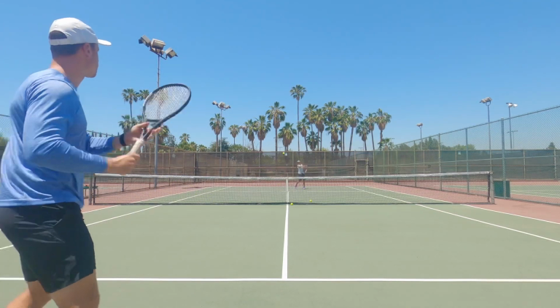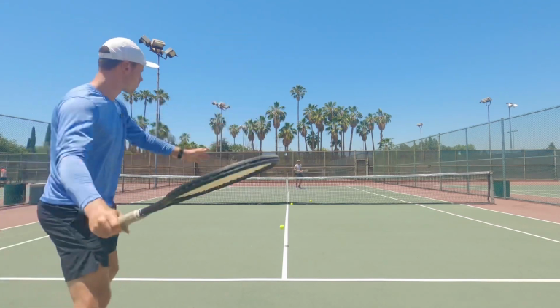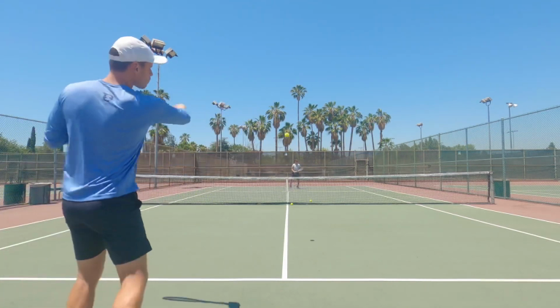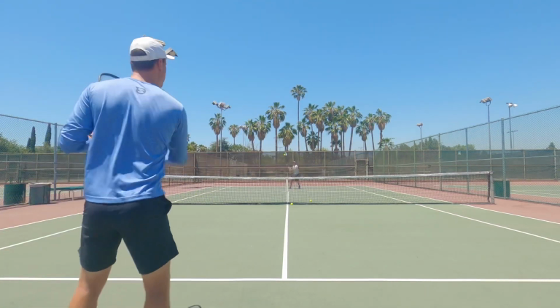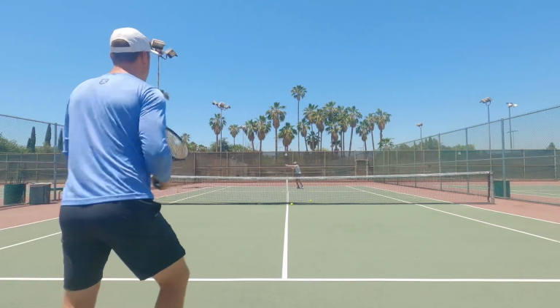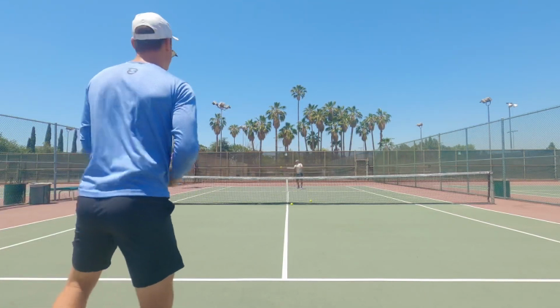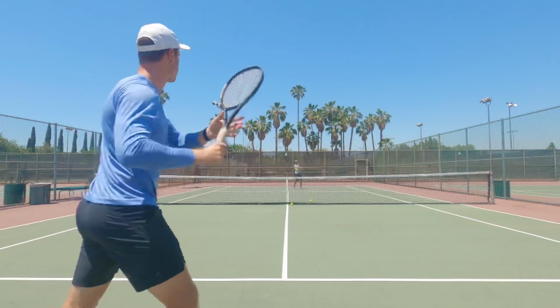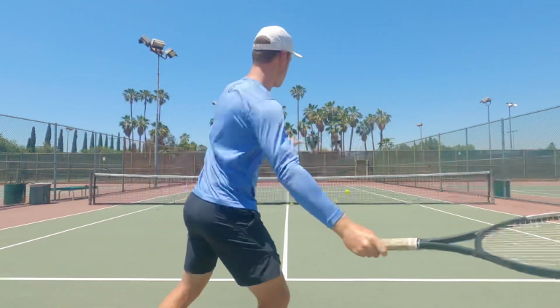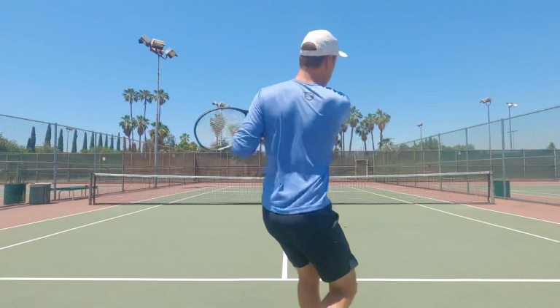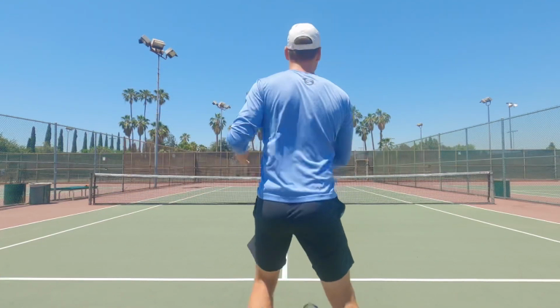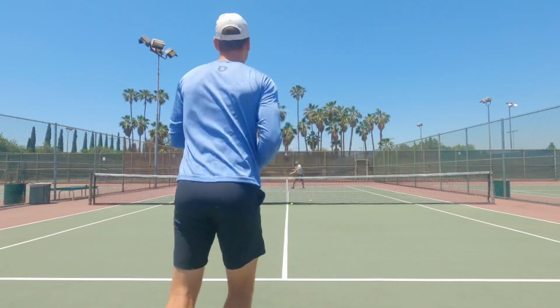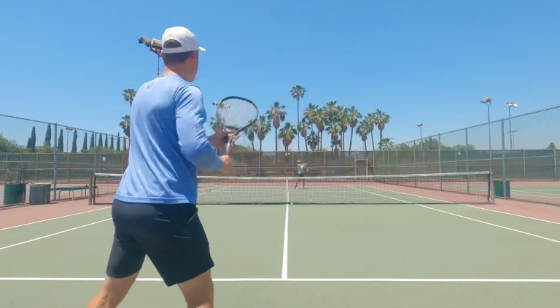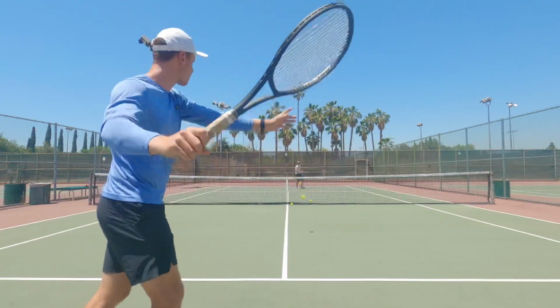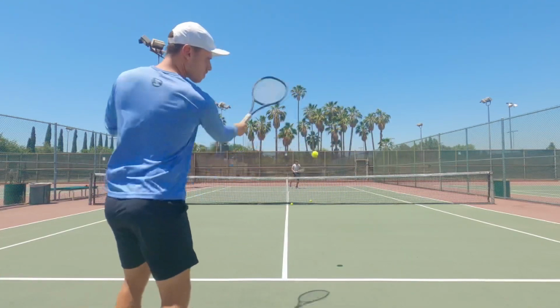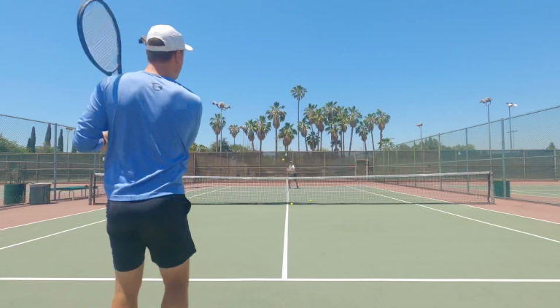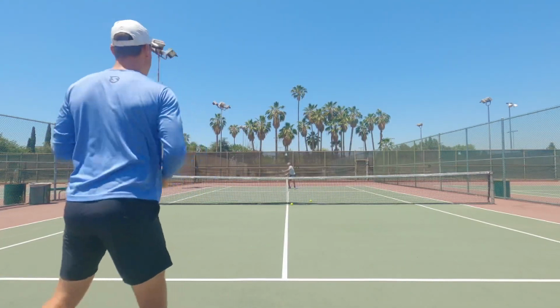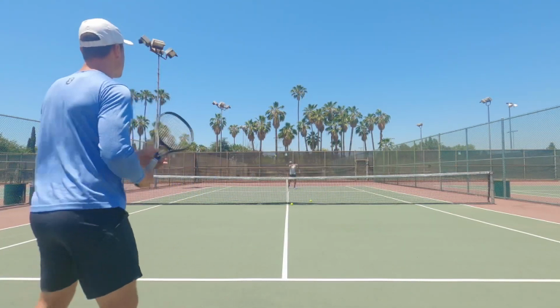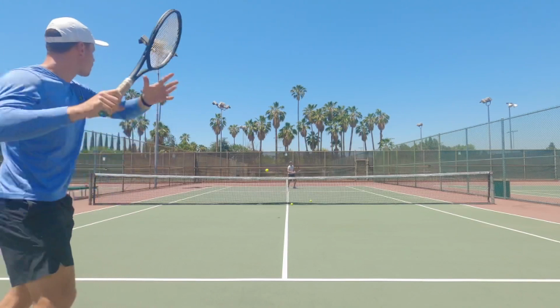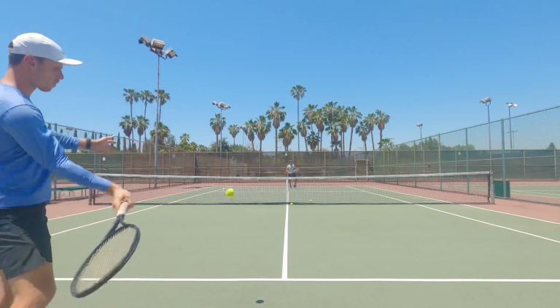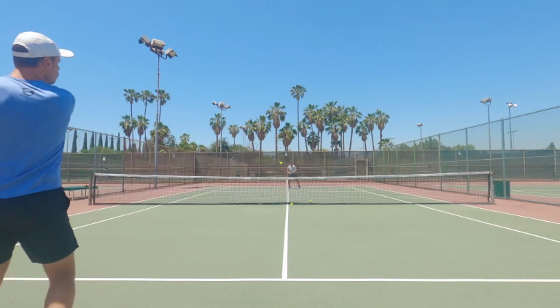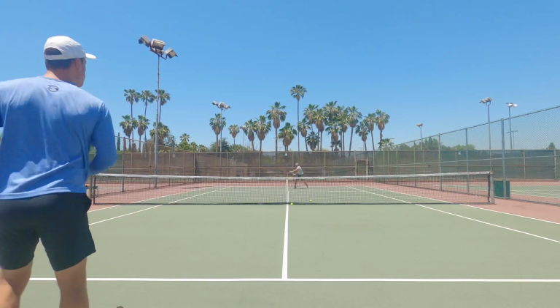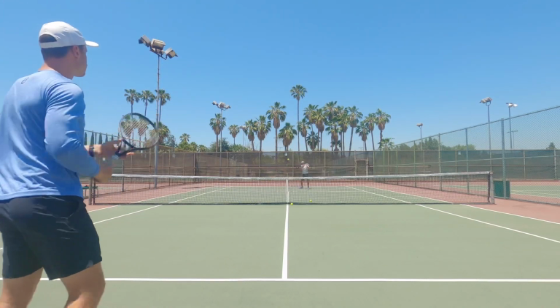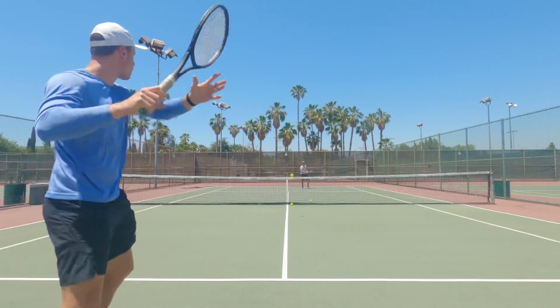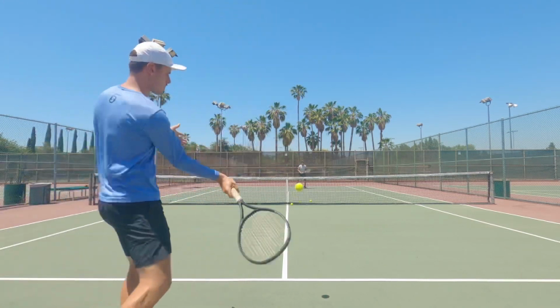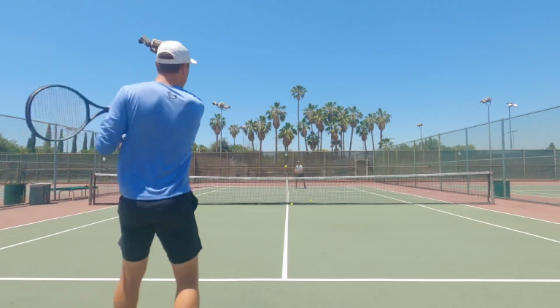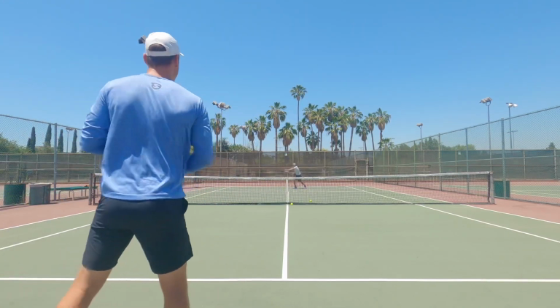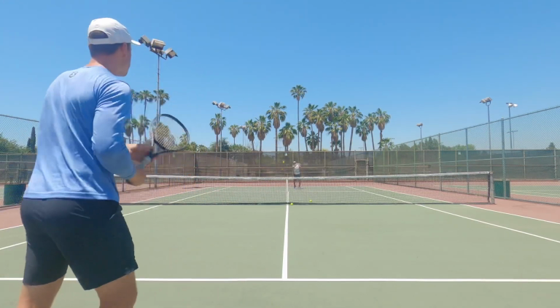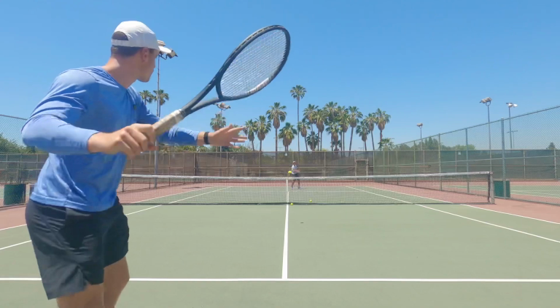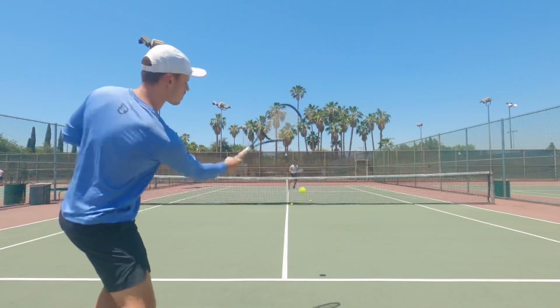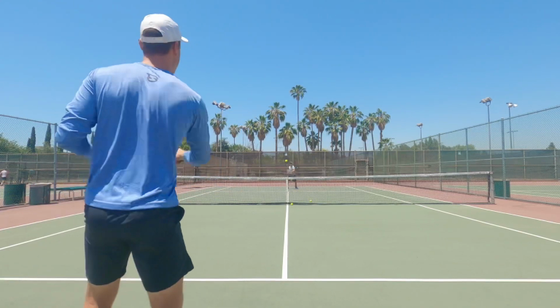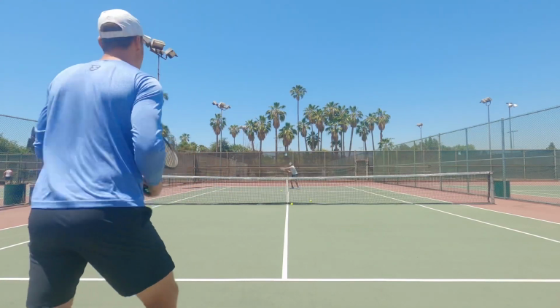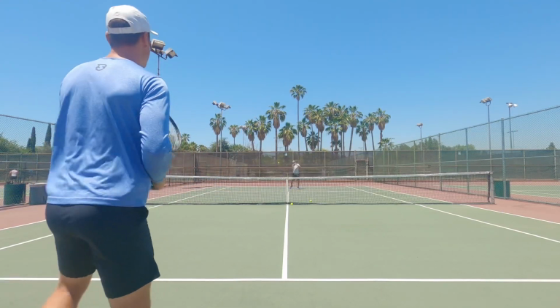I find mini tennis to be just an awesome way to not only work on your topspin but understand topspin. Obviously if you're playing from the back, you wouldn't be brushing the ball as much, but it's a great way to work on your acceleration, work on your hands, and that feel for the ball. I love it and I think you should always be doing it in your practice.